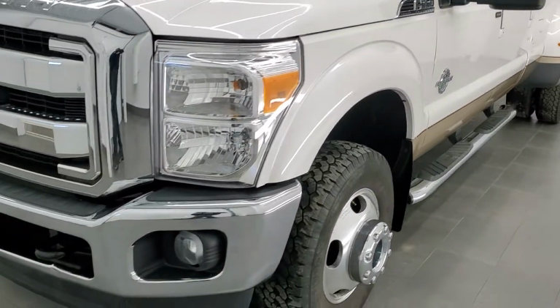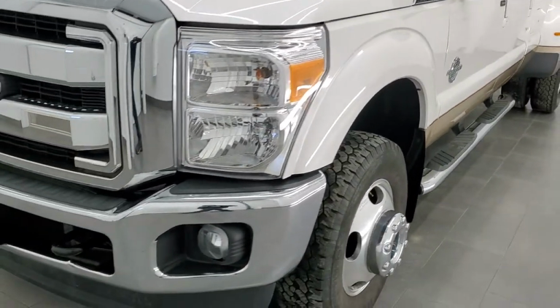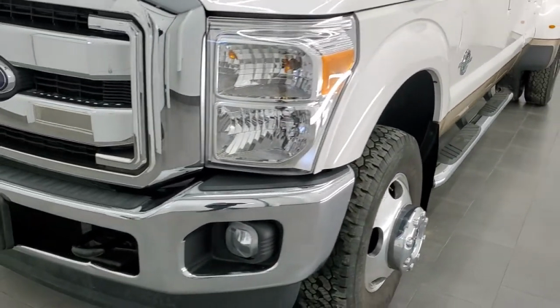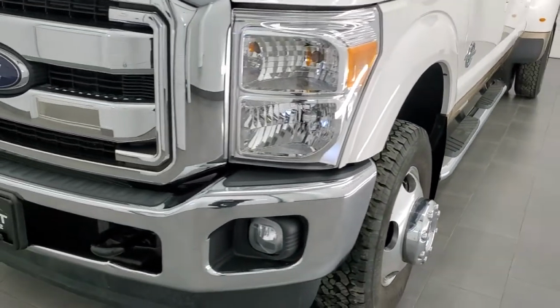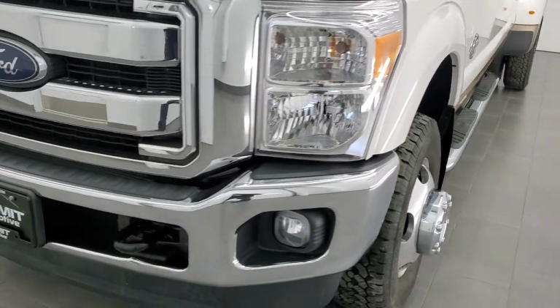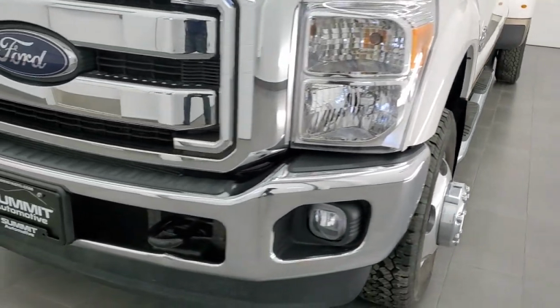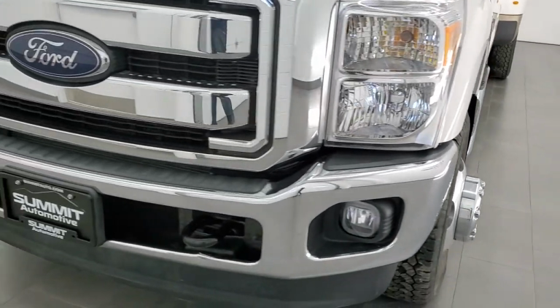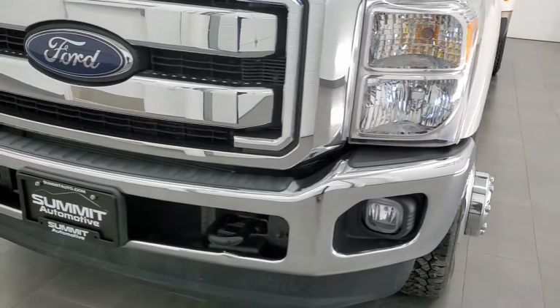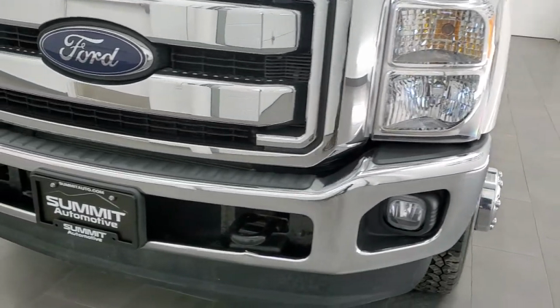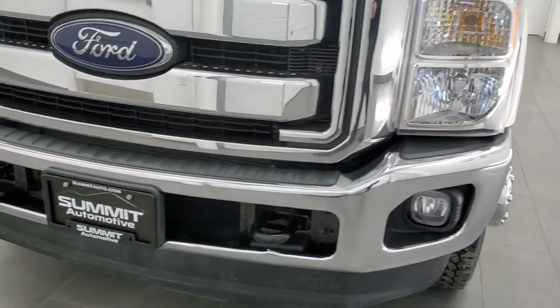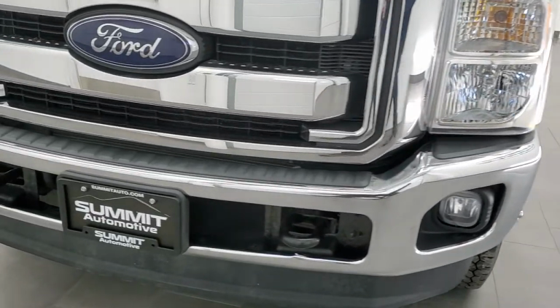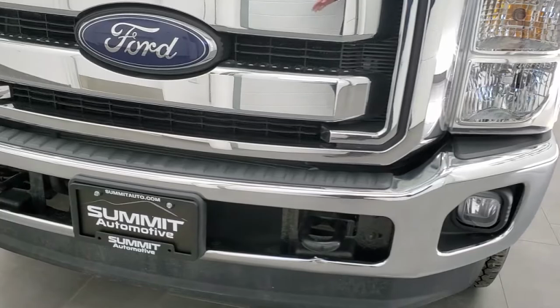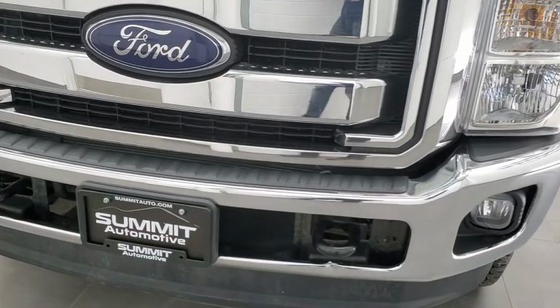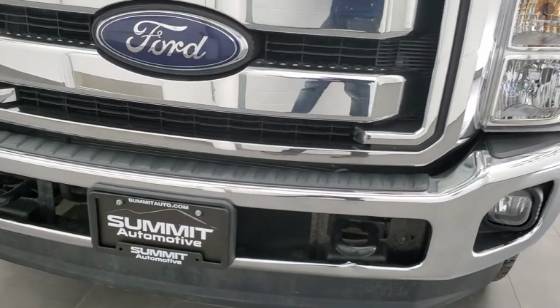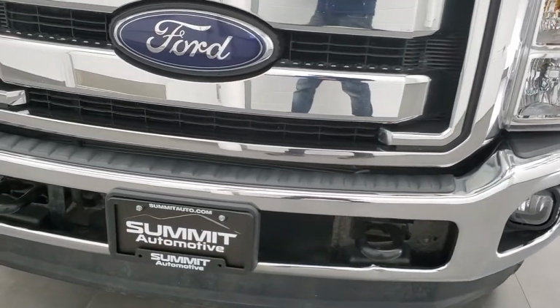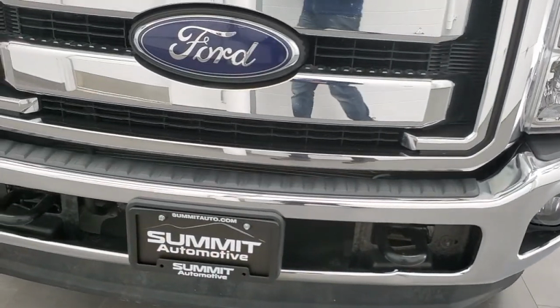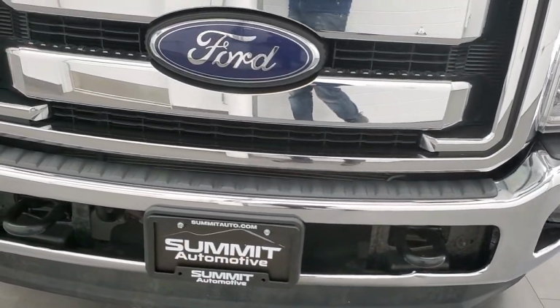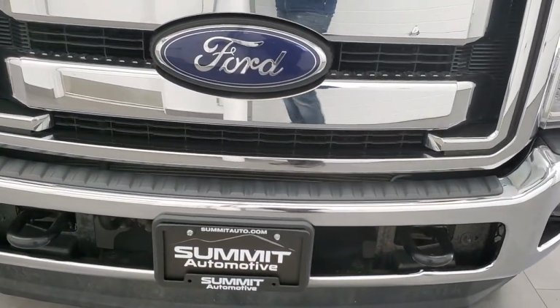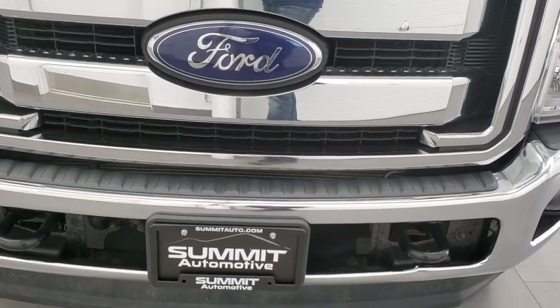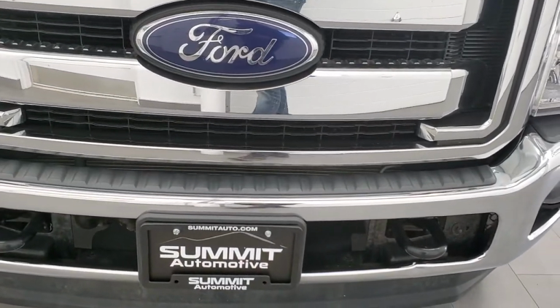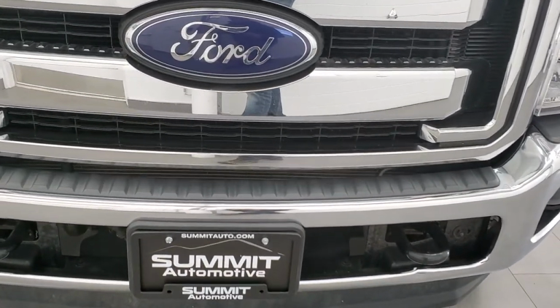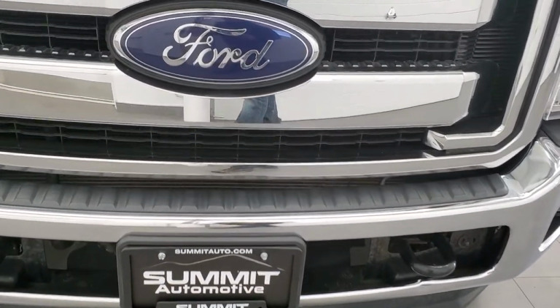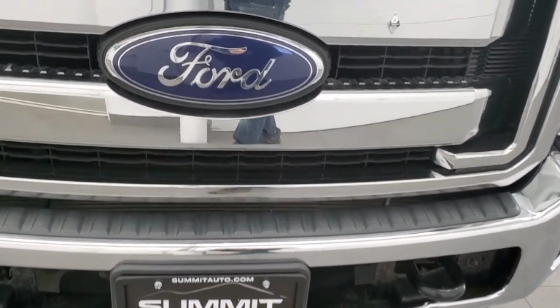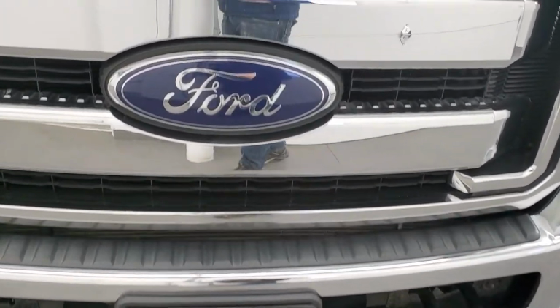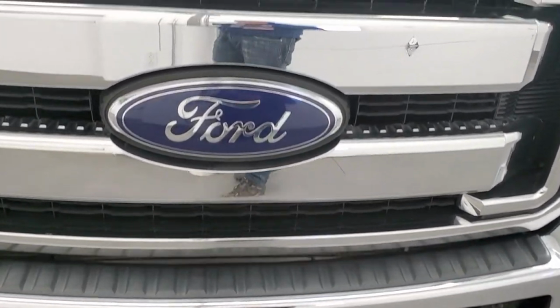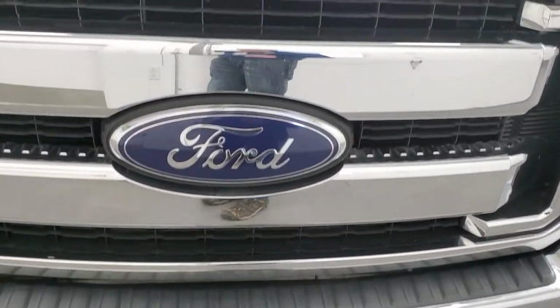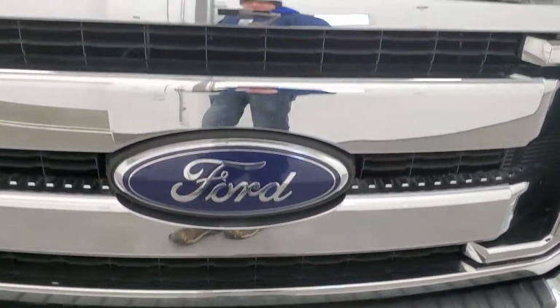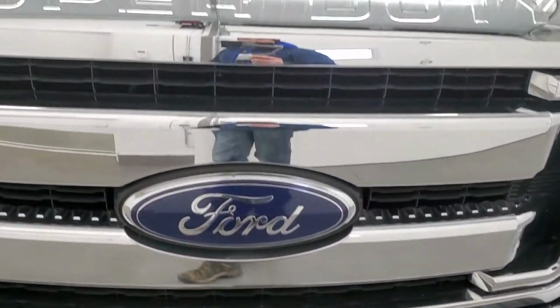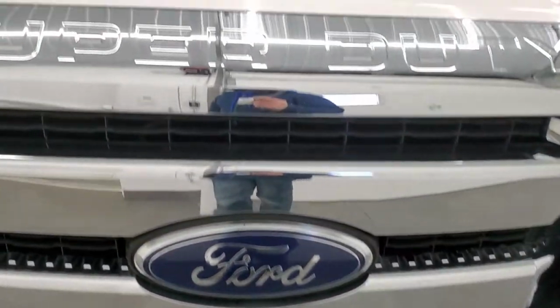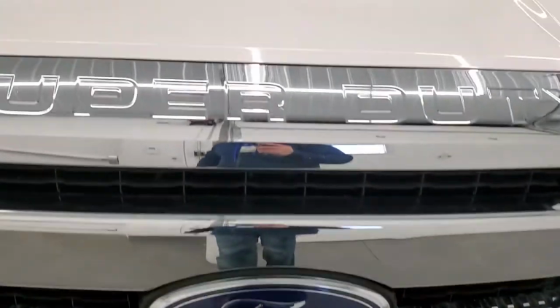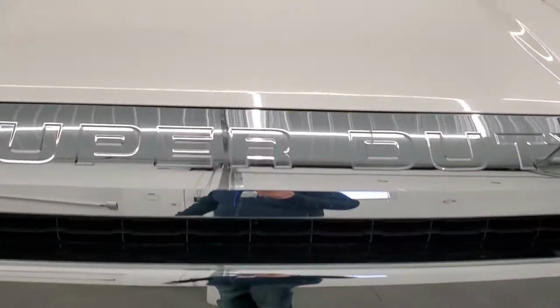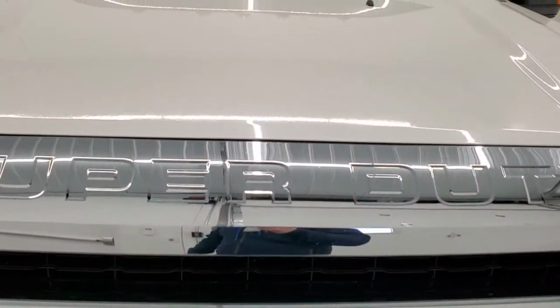We're going to go all the way around, check out underneath, start it up, go inside, and take a look under the hood as well in this video.